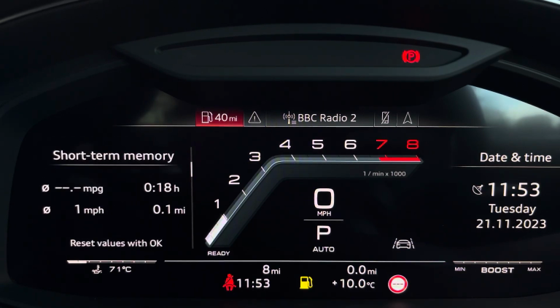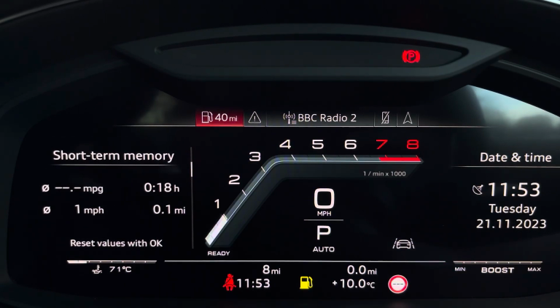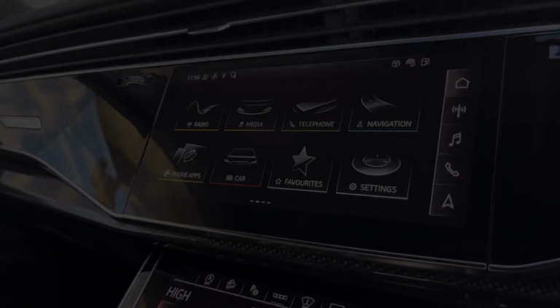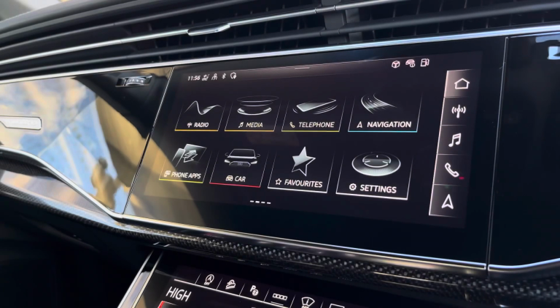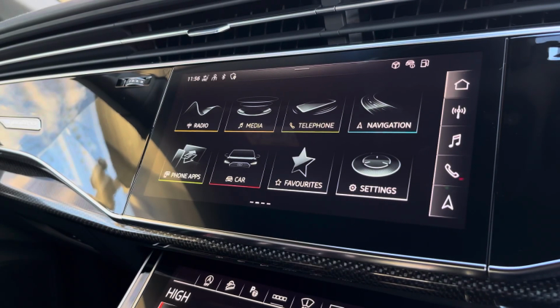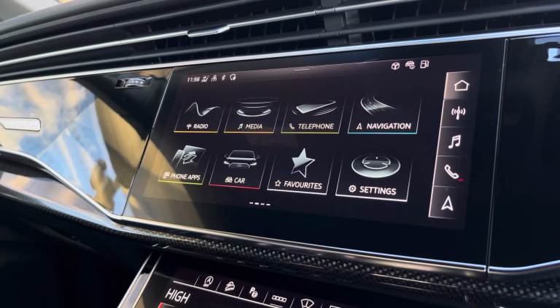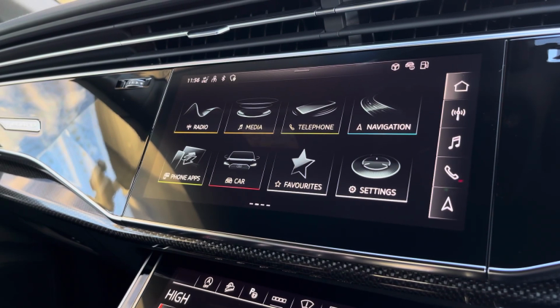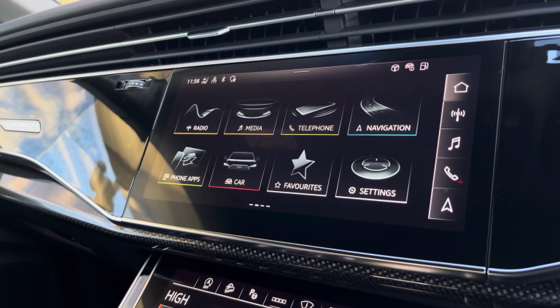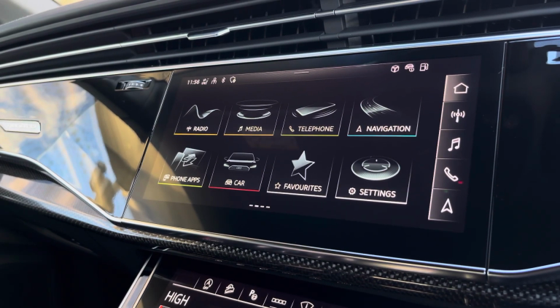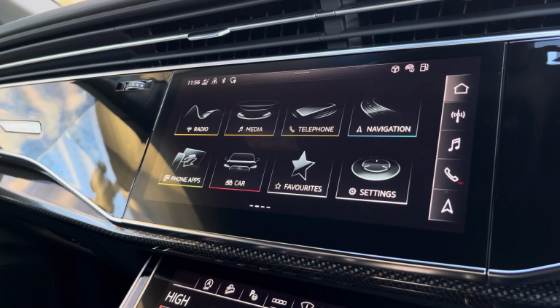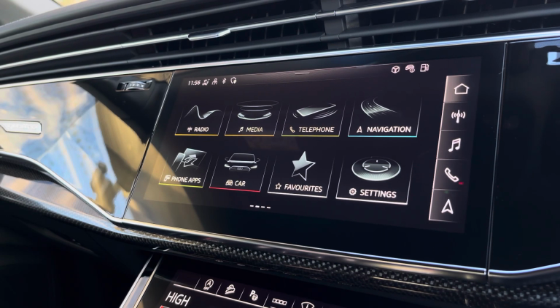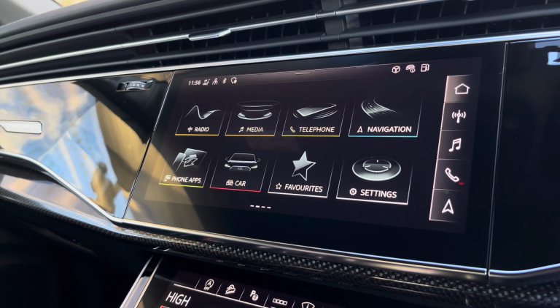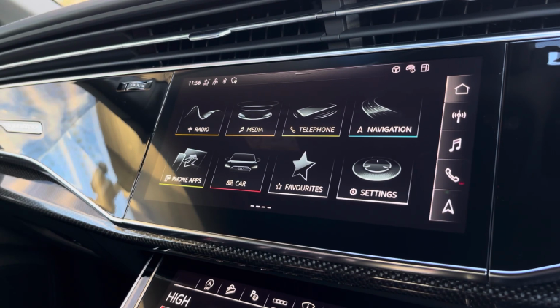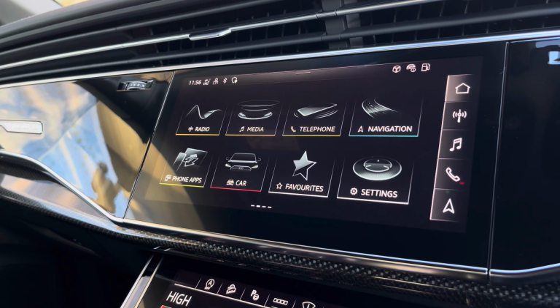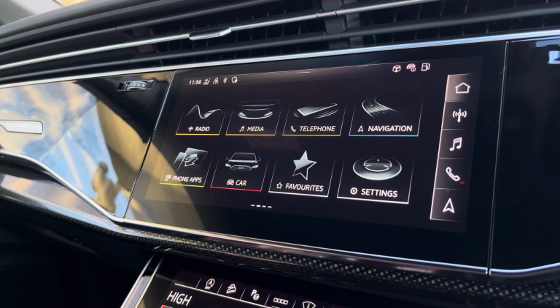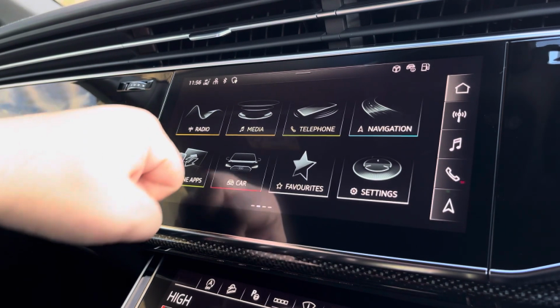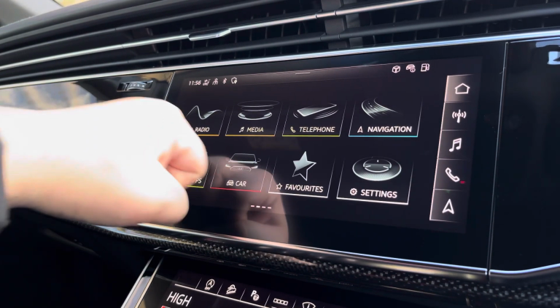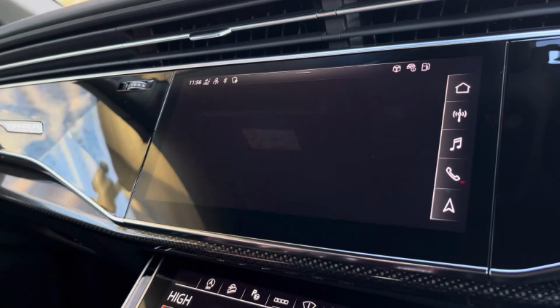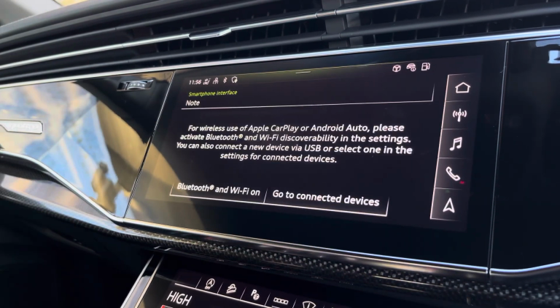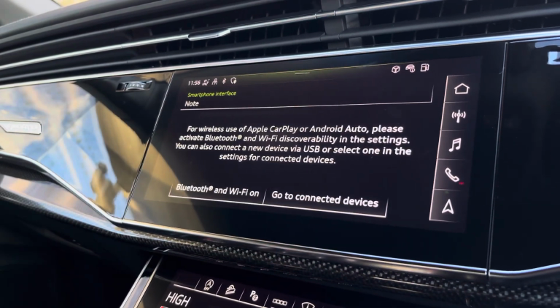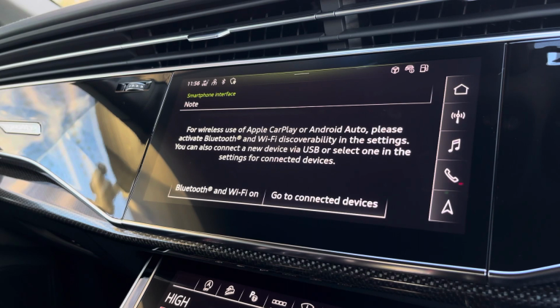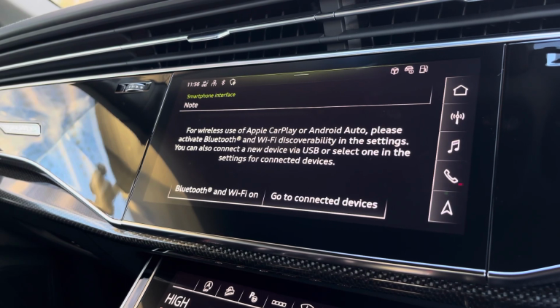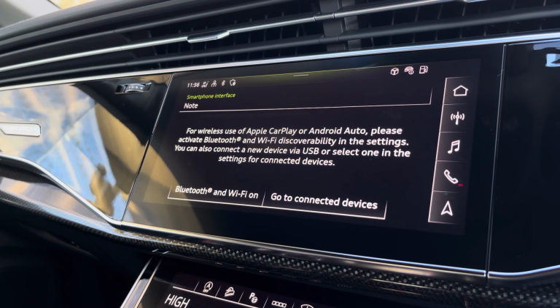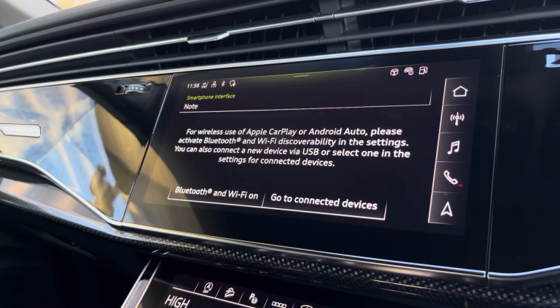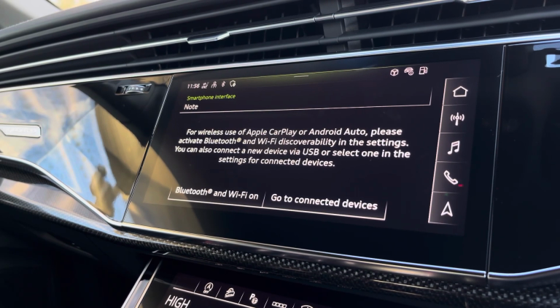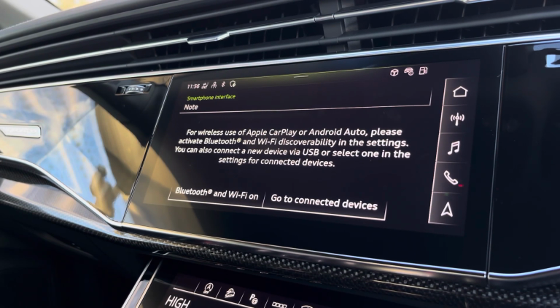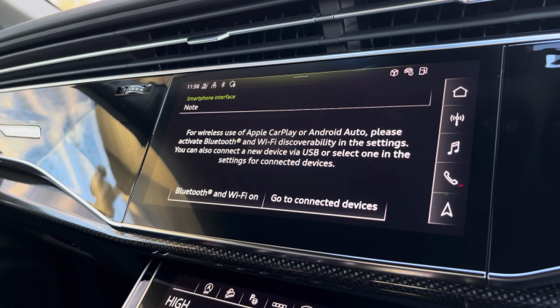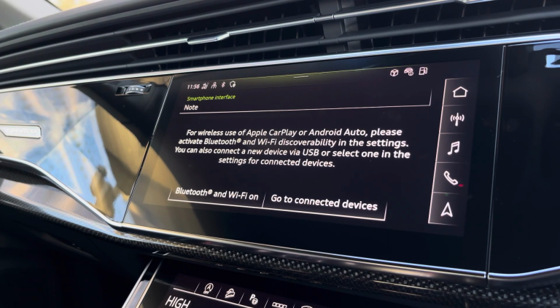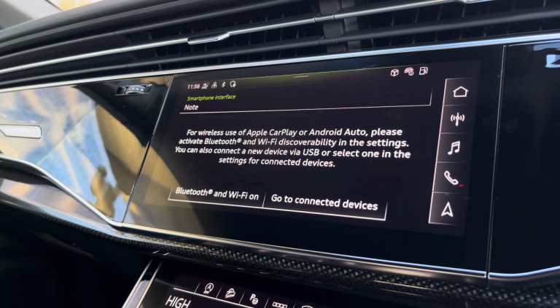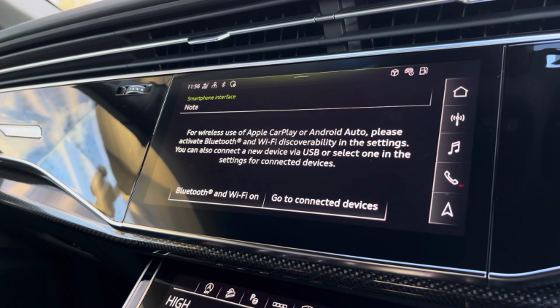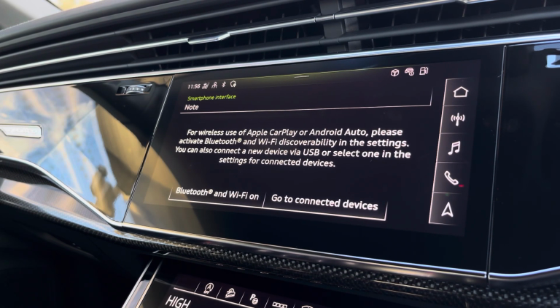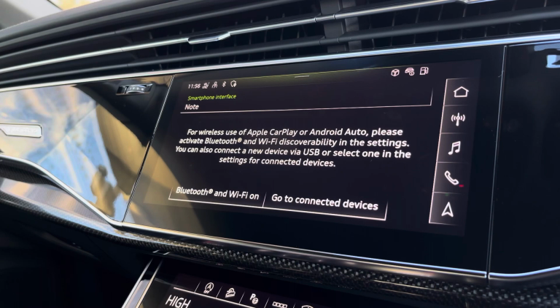Moving over now, there are some great features including radio, media, telephone, and navigation. But what I'm excited to share today is phone apps, which features Apple CarPlay and Android Auto, allowing you to use Apple Music, Spotify, and Google Maps. Other apps are also included as well.